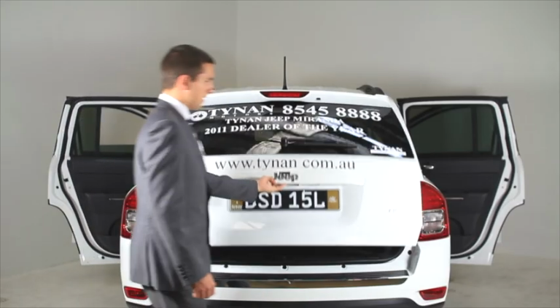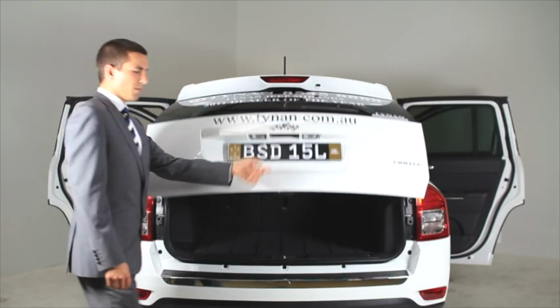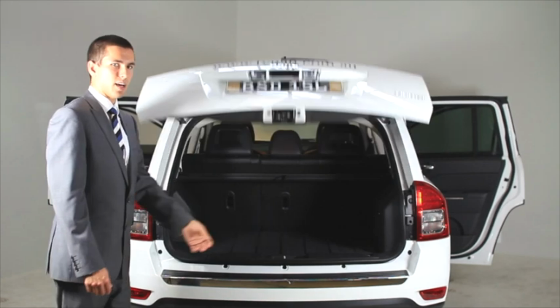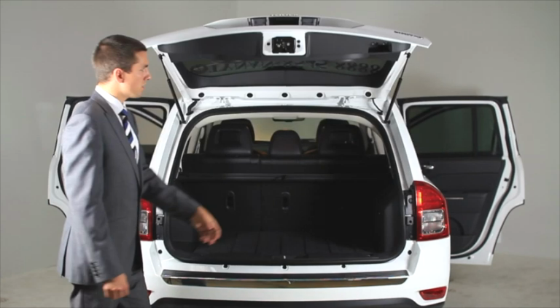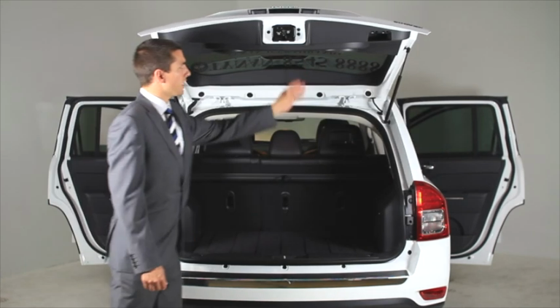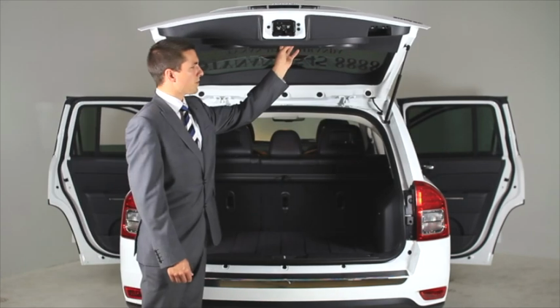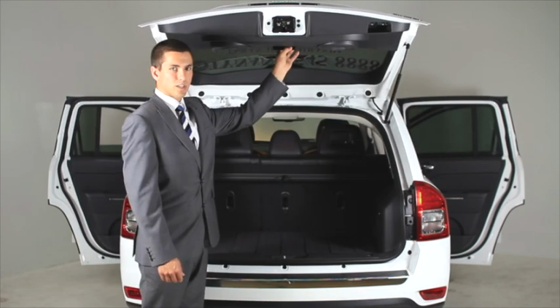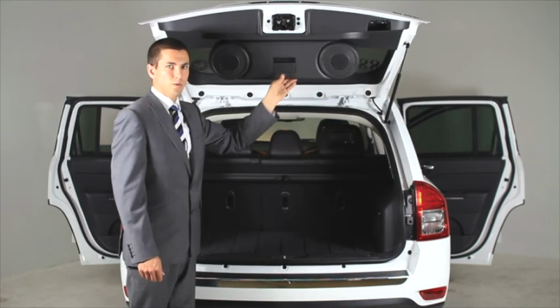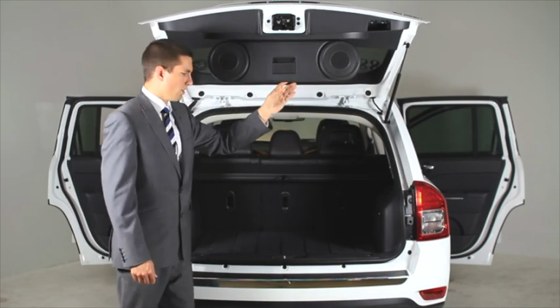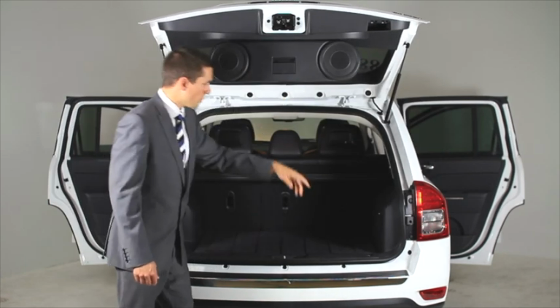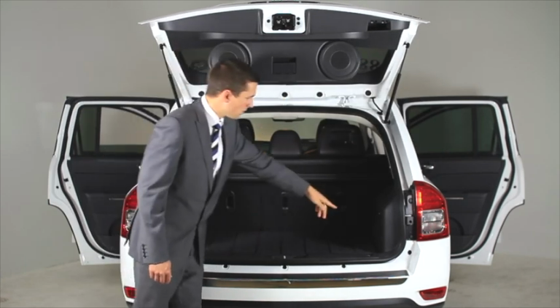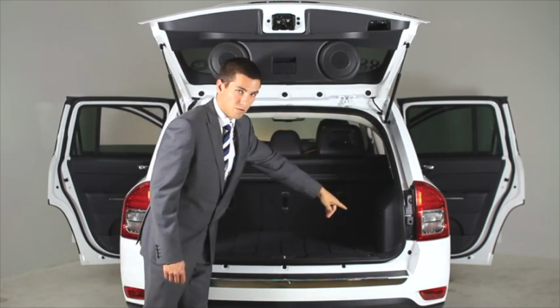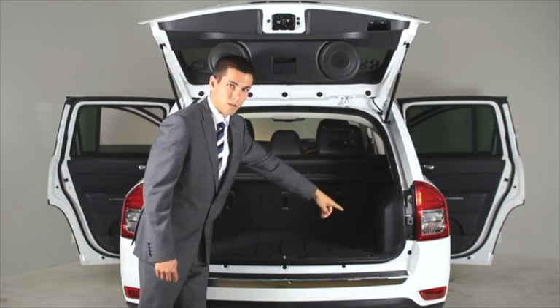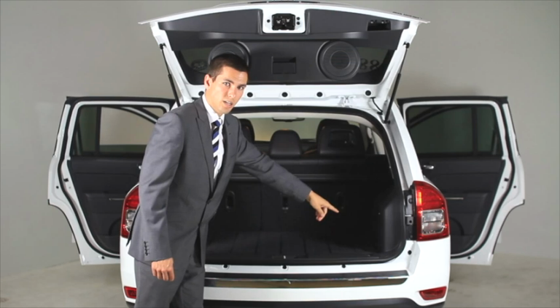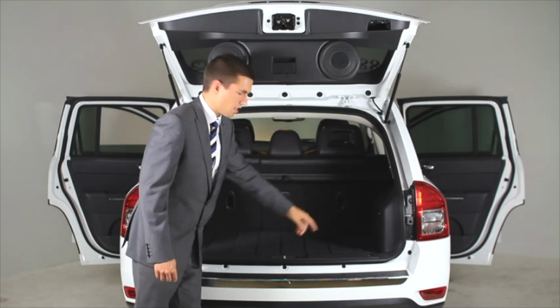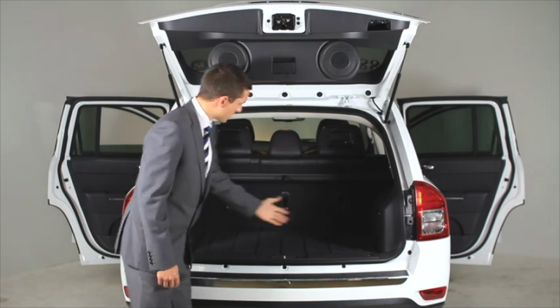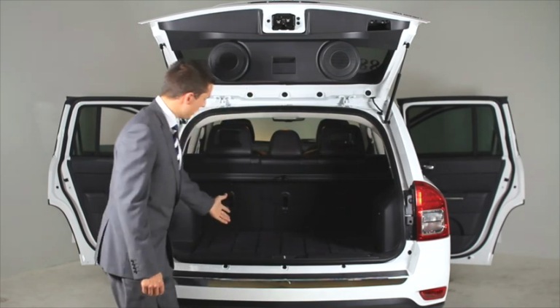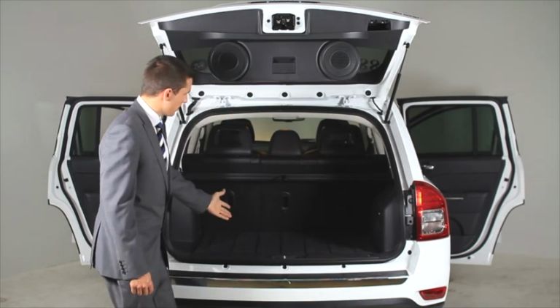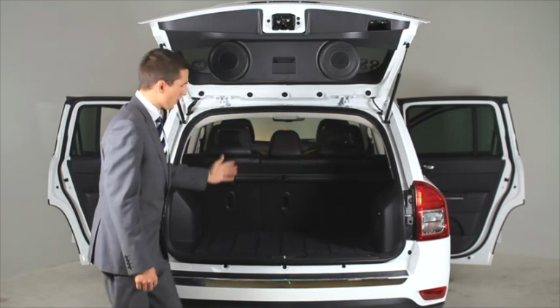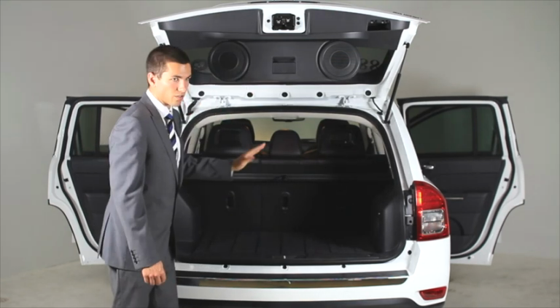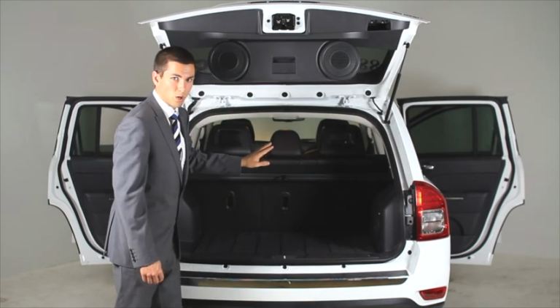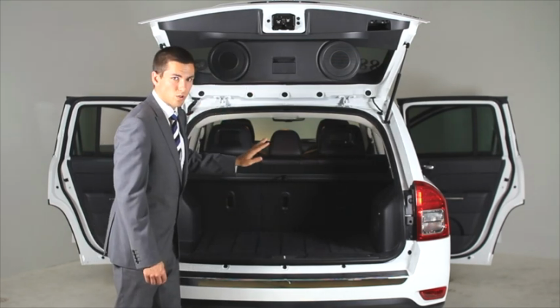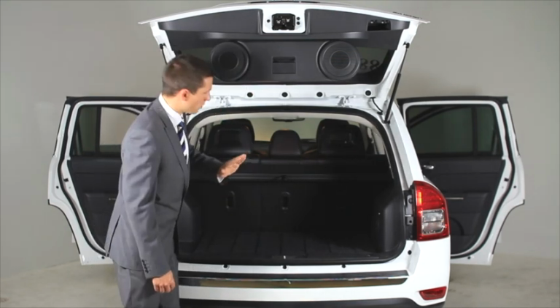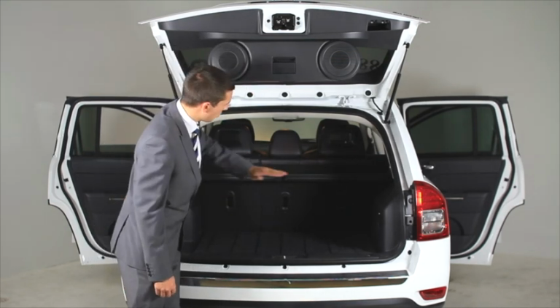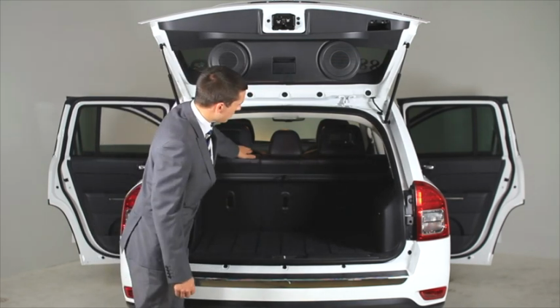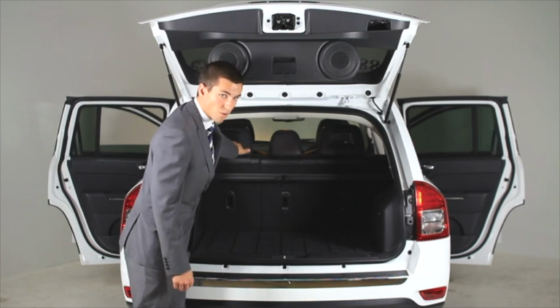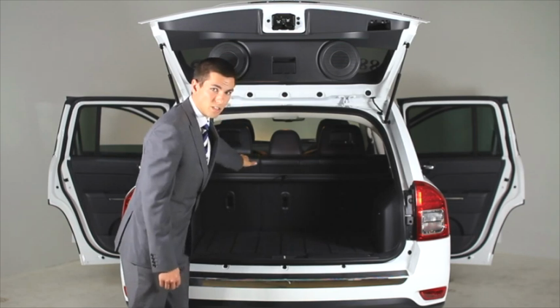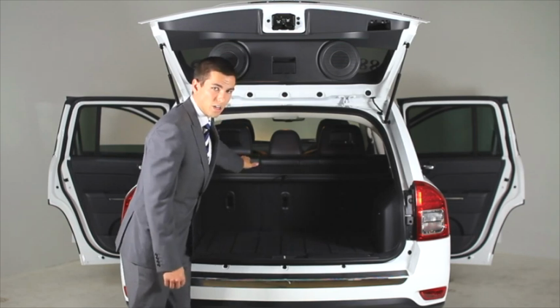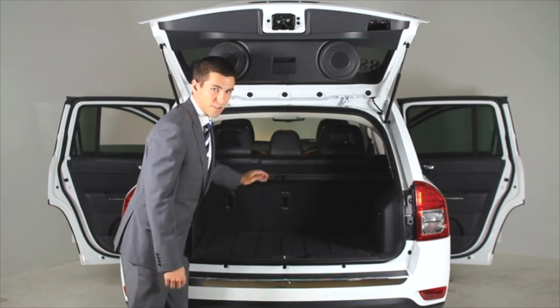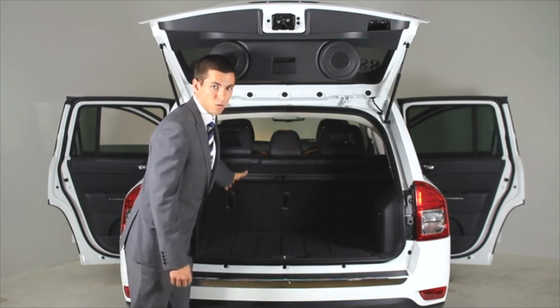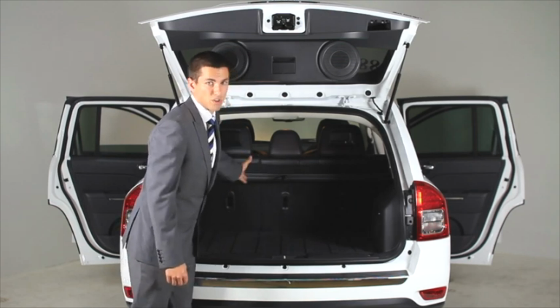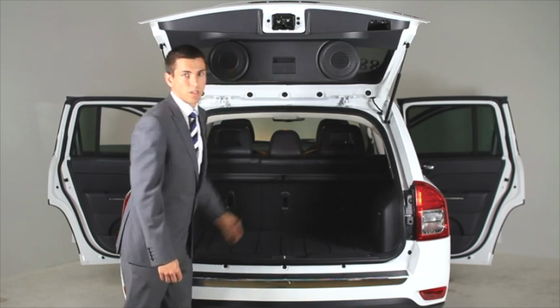Coming to the back of the Jeep Compass, you have the drop down speakers from the roof, the Boston Acoustic subwoofer over there on the right, the large boot space, and in regards to the seating options you can fold down all these seats right through the passenger side and fit up to two or three surfboards in there.